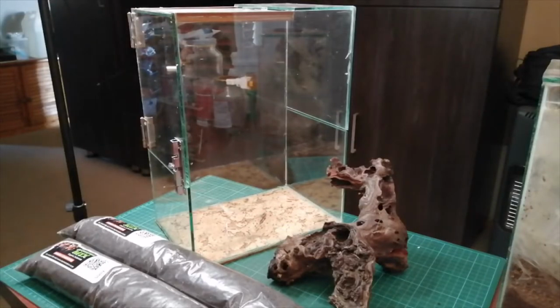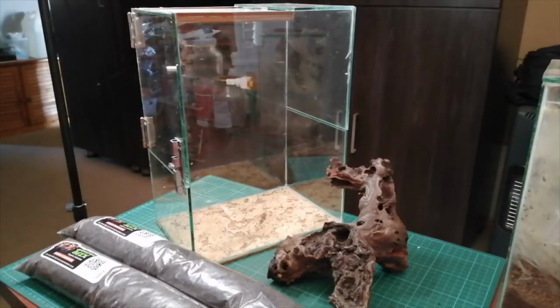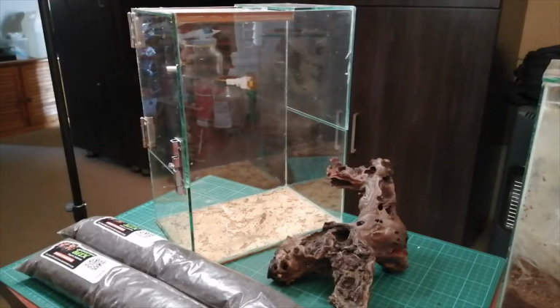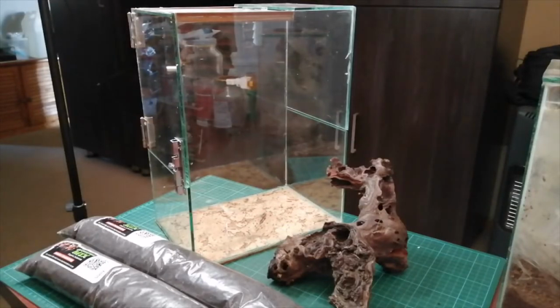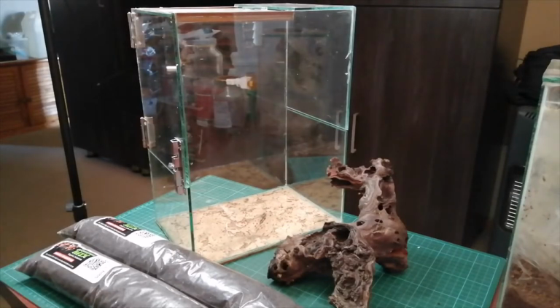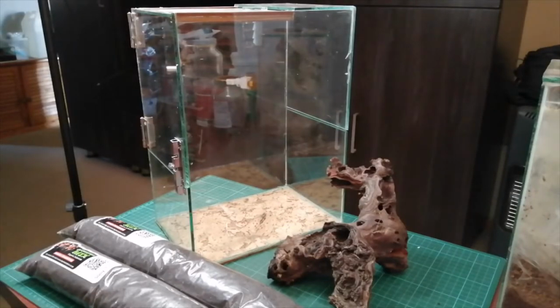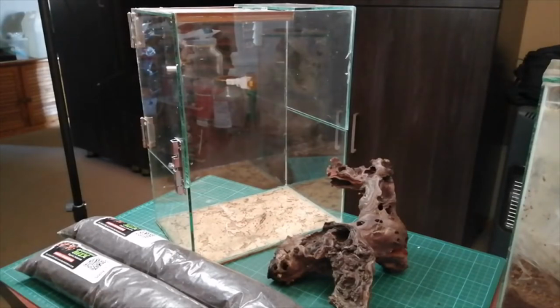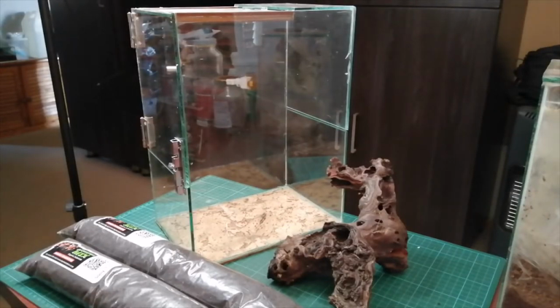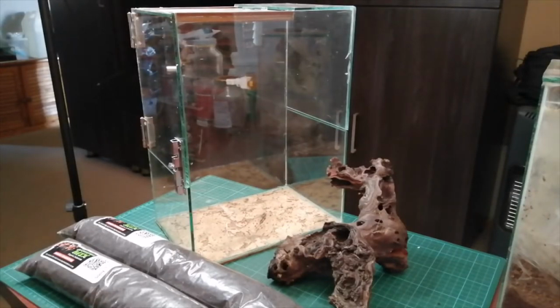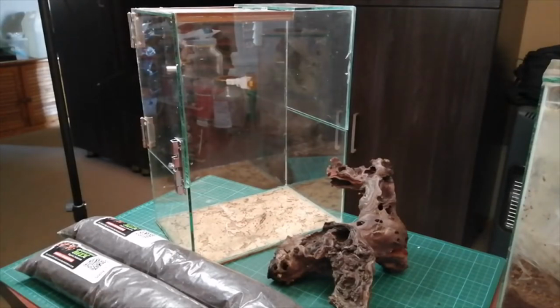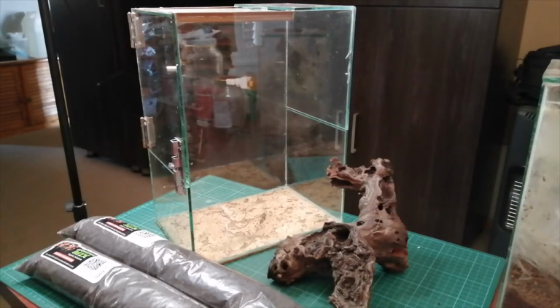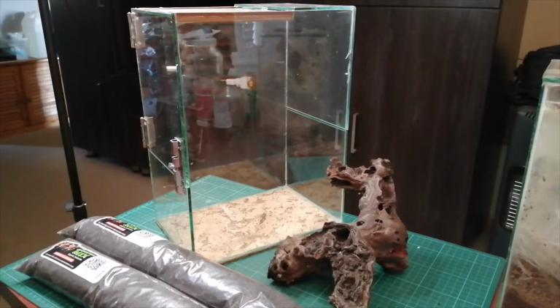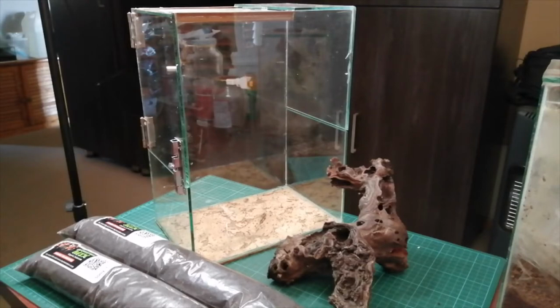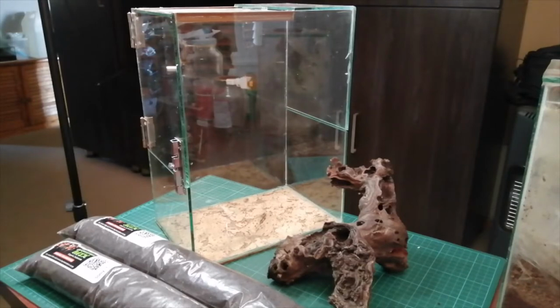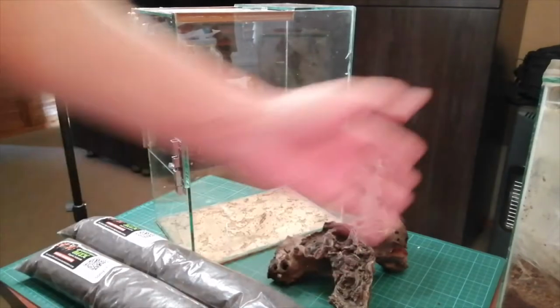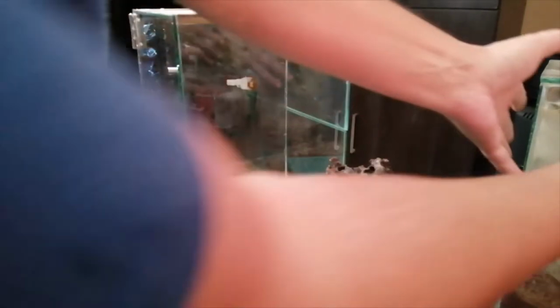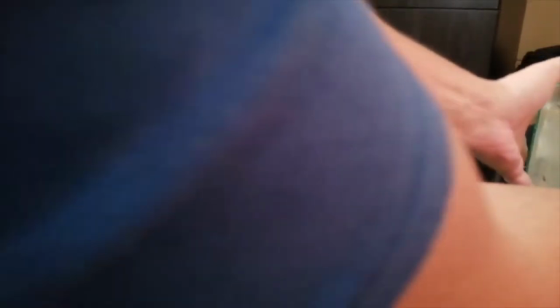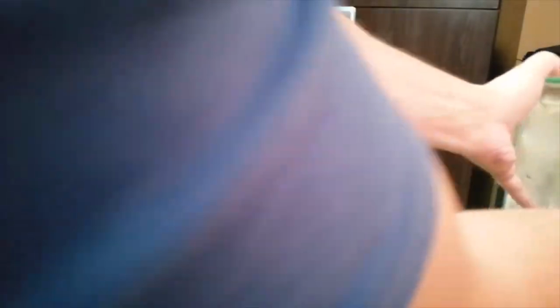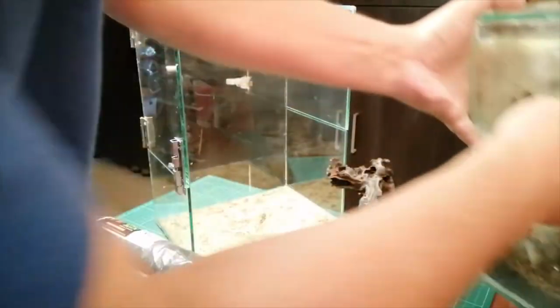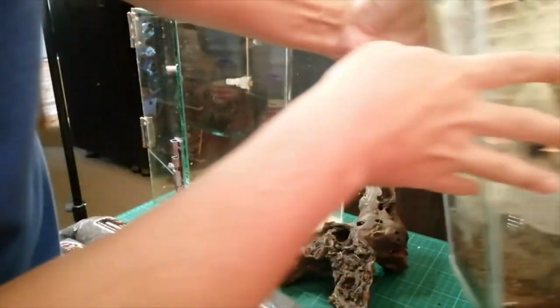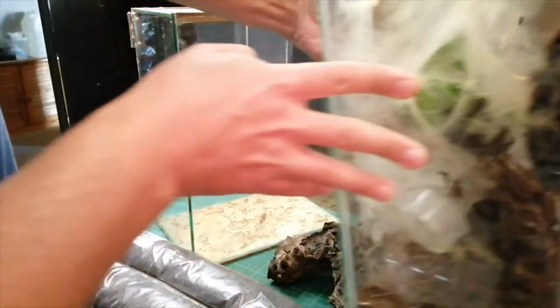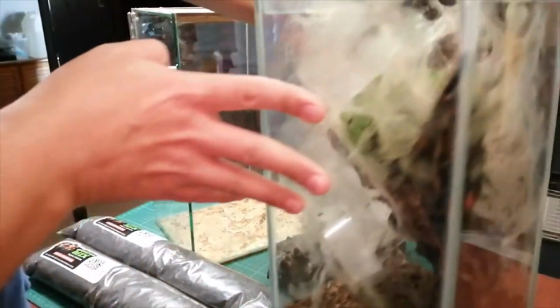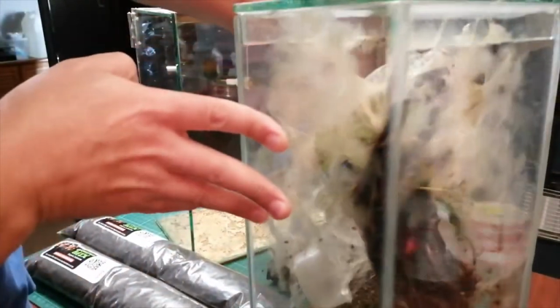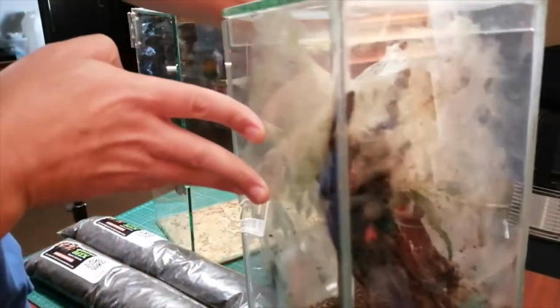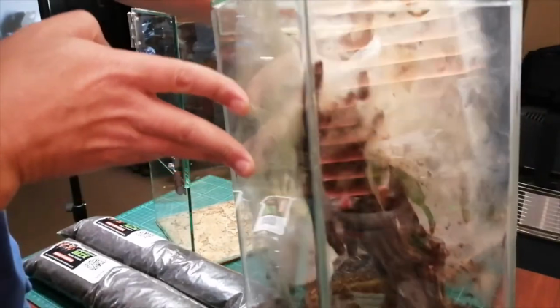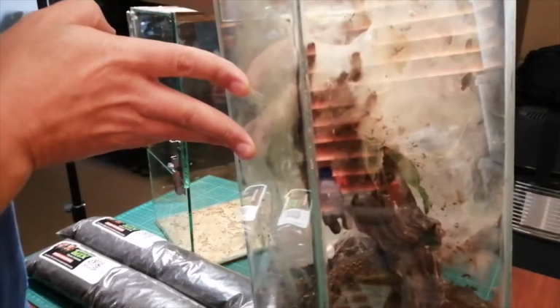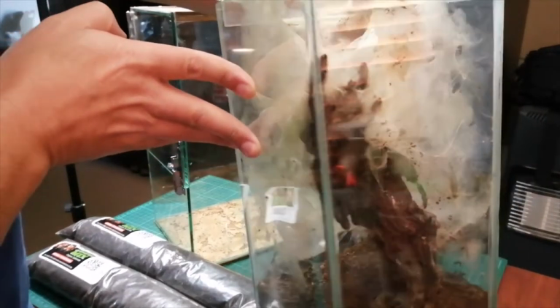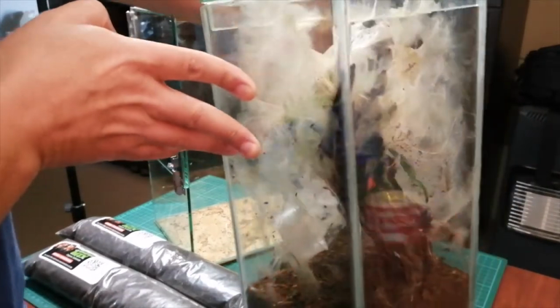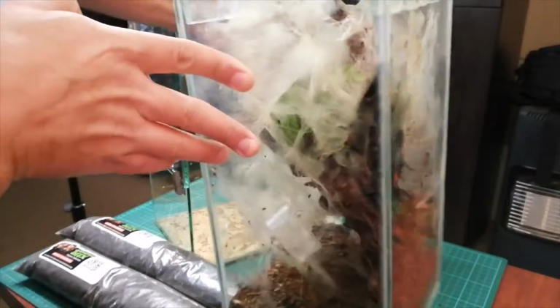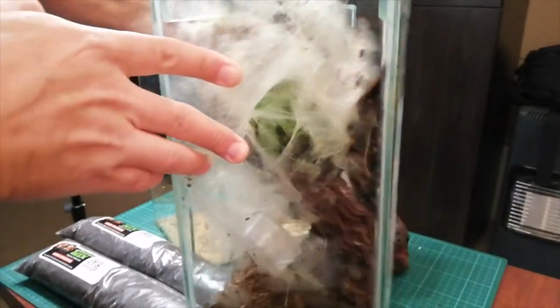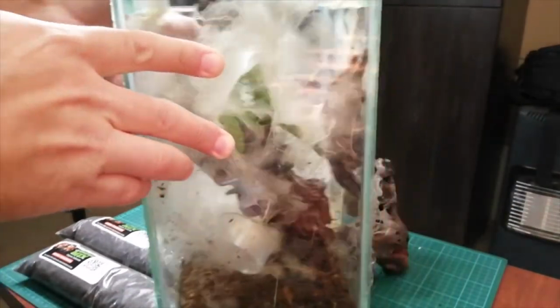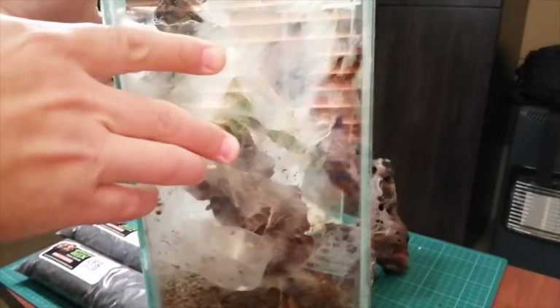Hey there, what's up everyone. Today I'm going to be doing my first arboreal rehouse video, and we're going to be rehousing this beauty over here, which is a large Avicularia duriensis.